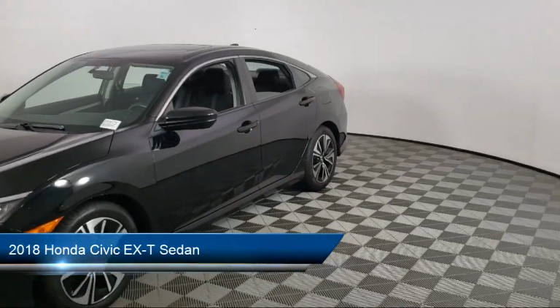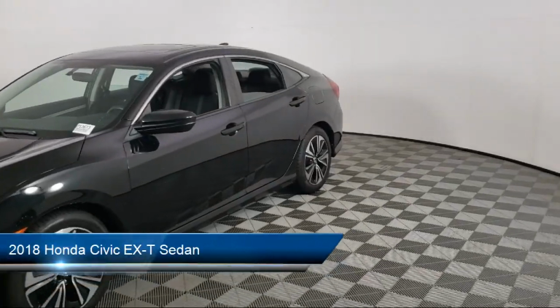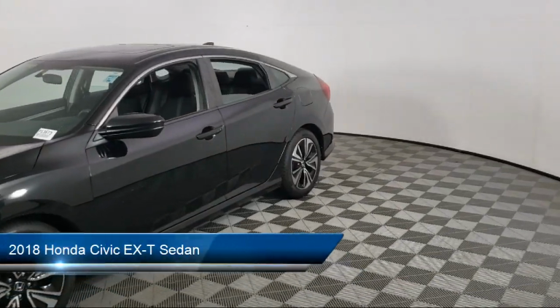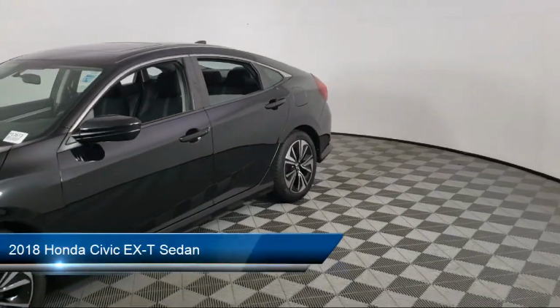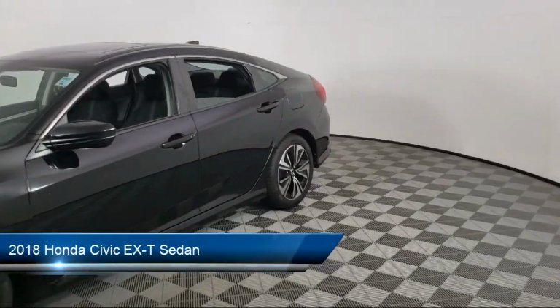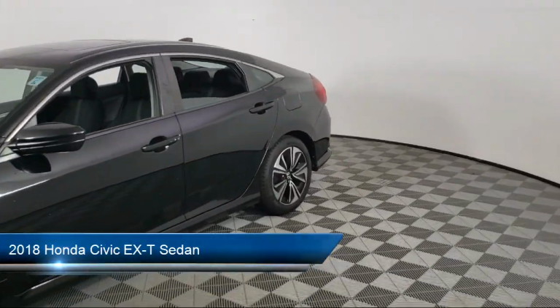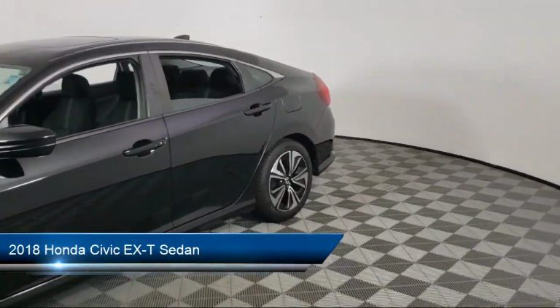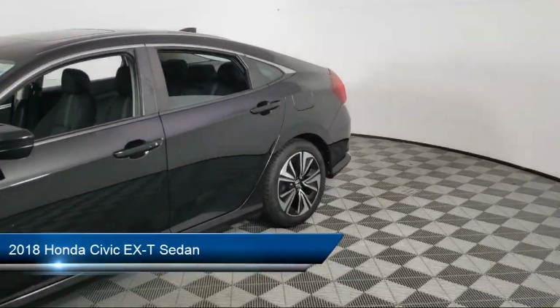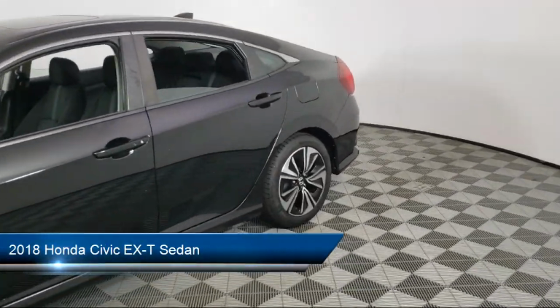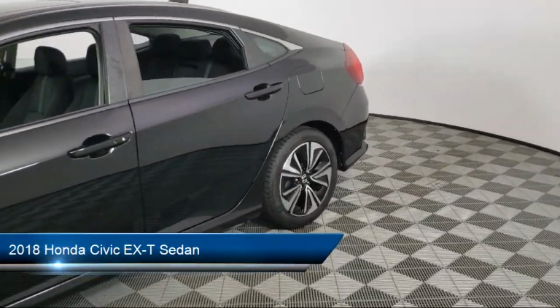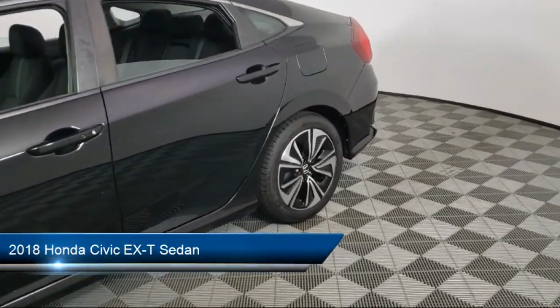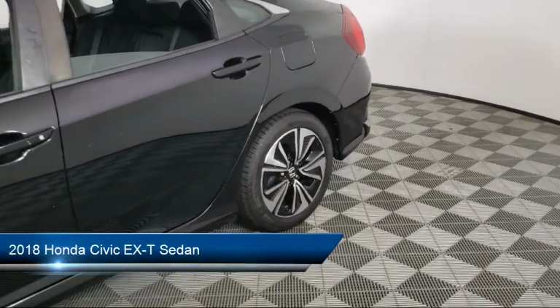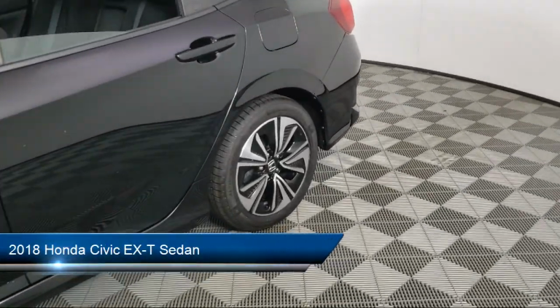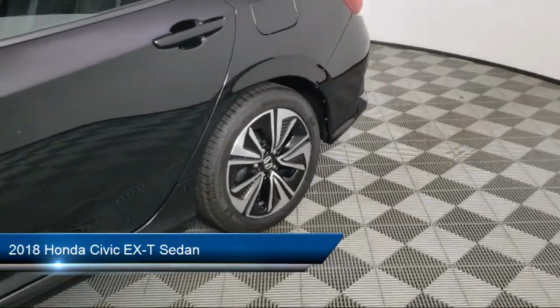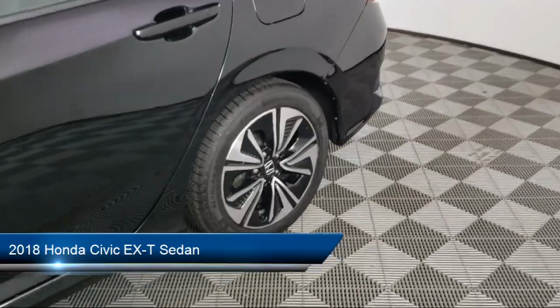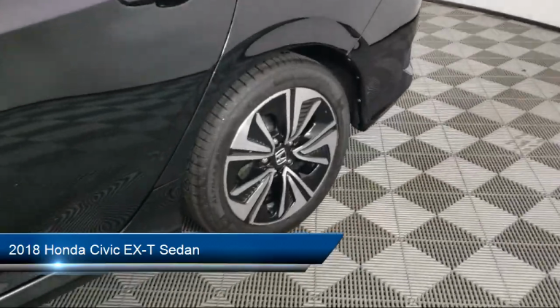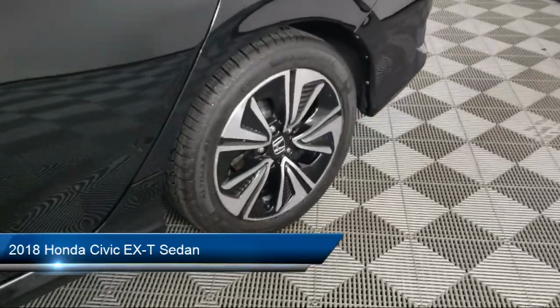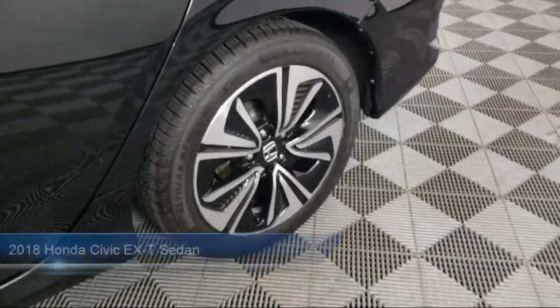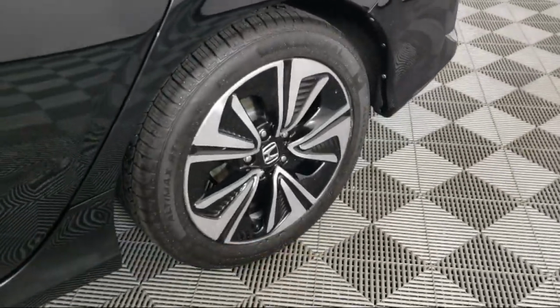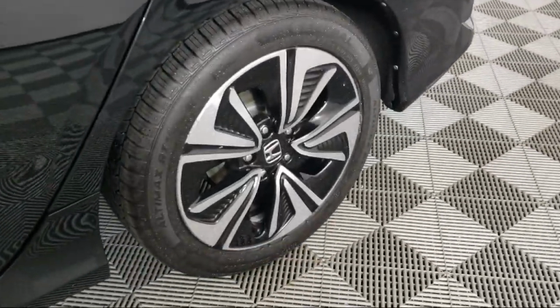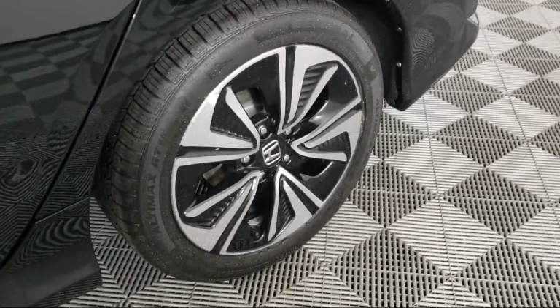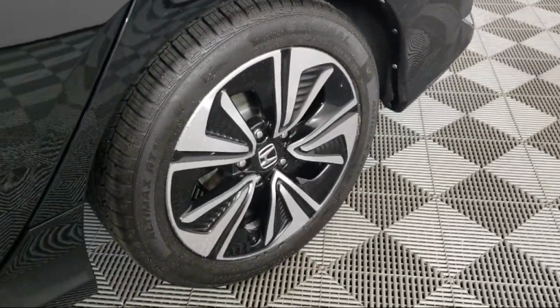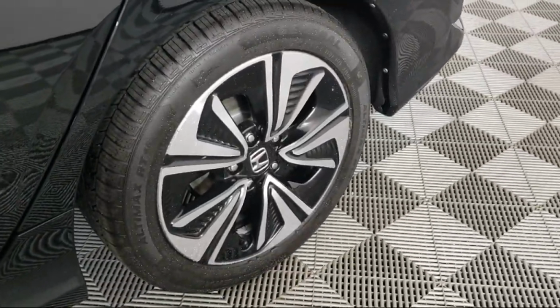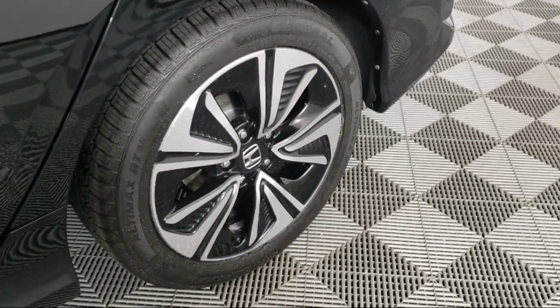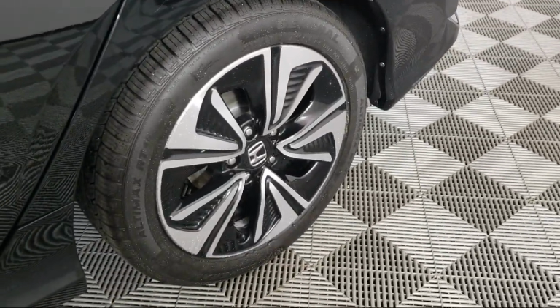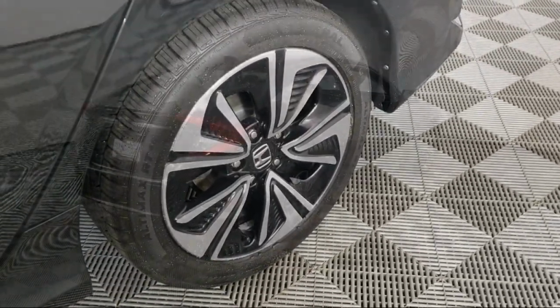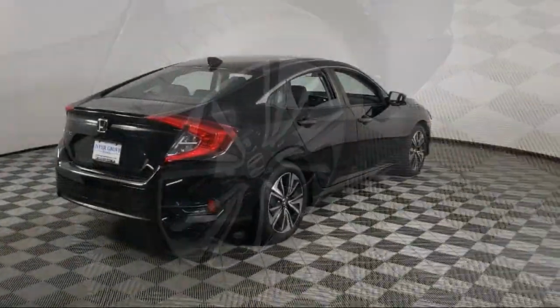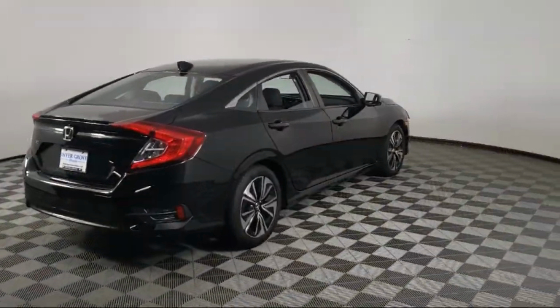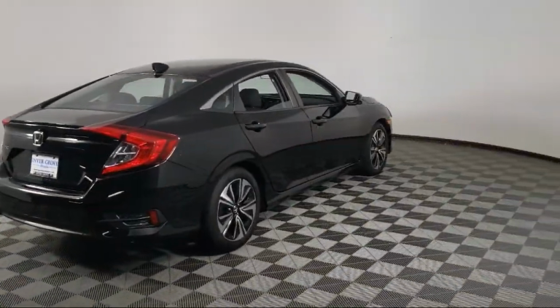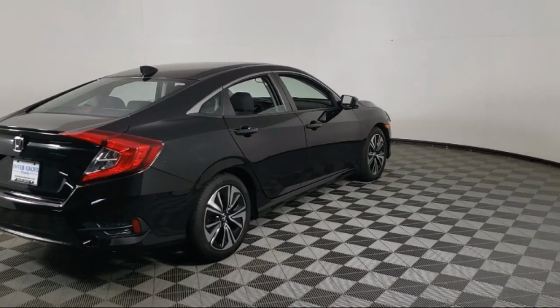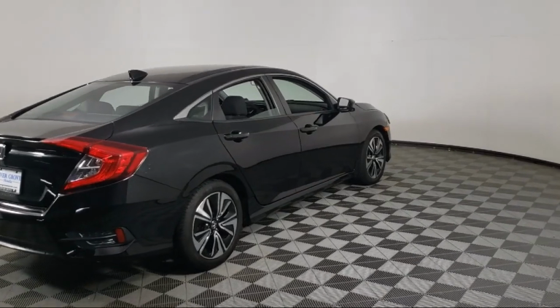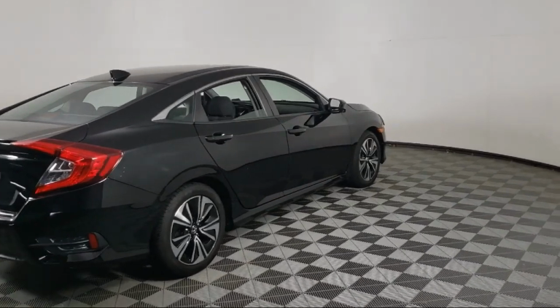It comes equipped with Apple CarPlay and Android Auto, heated front seats, rear view camera, keyless entry, rear seat center armrest, and rear spoiler.